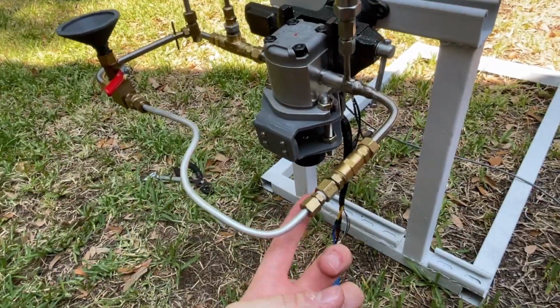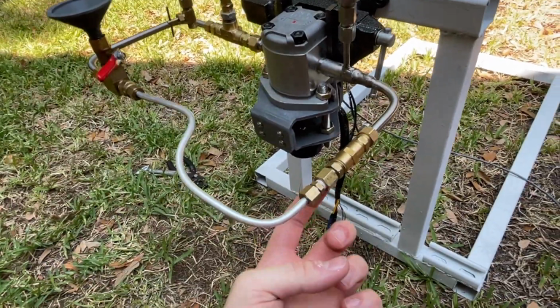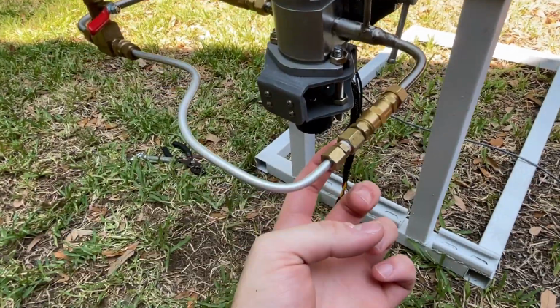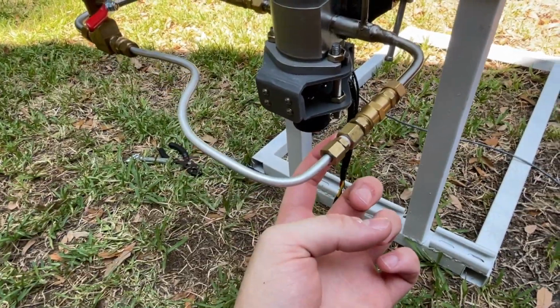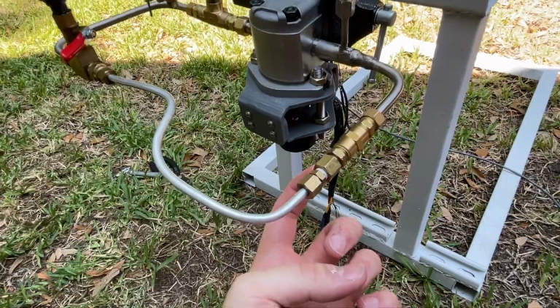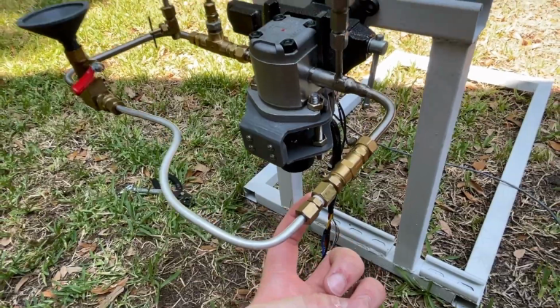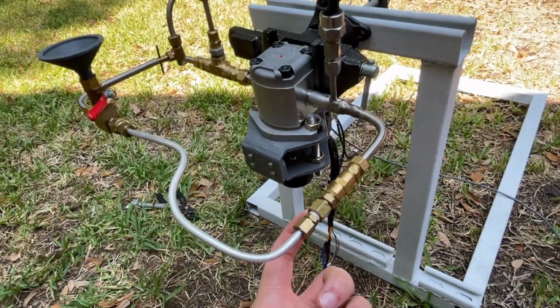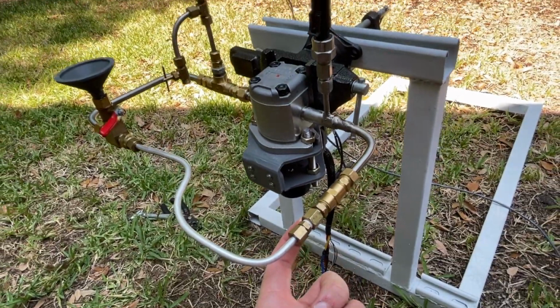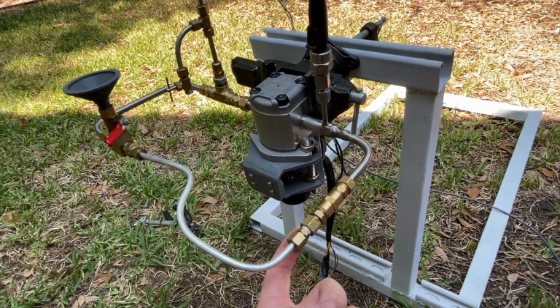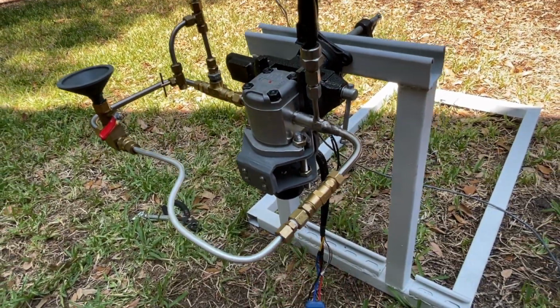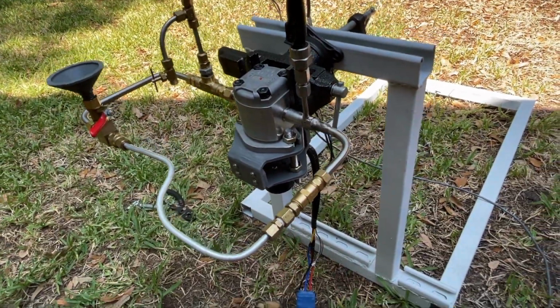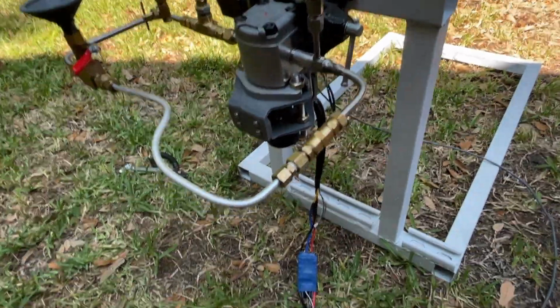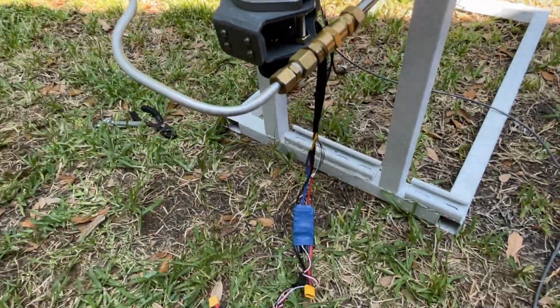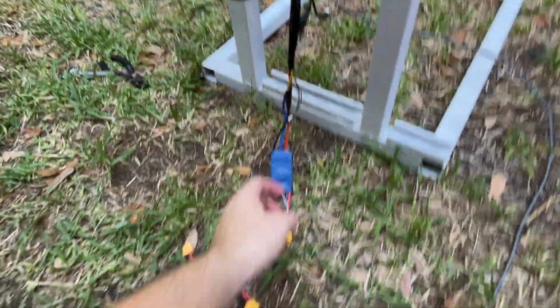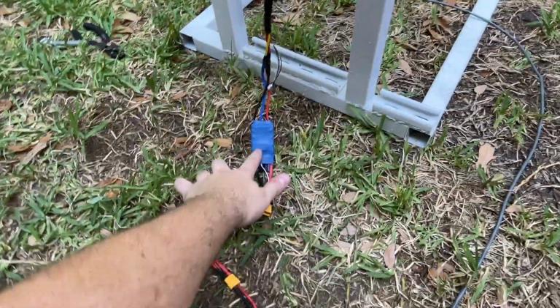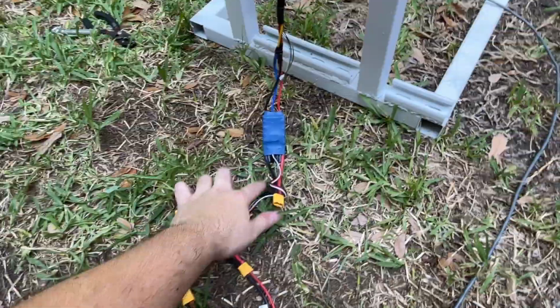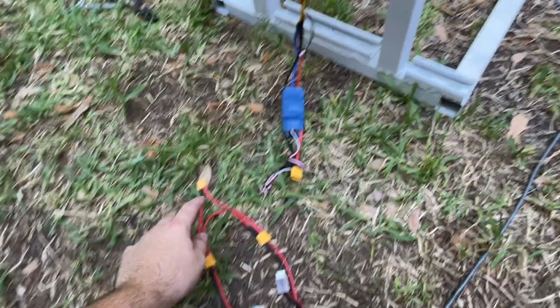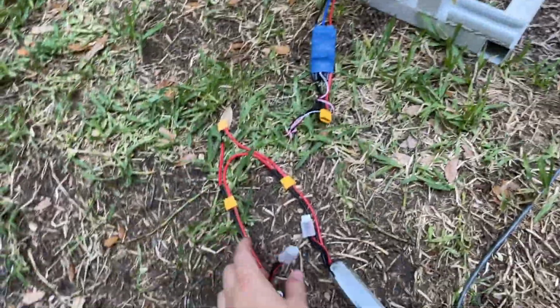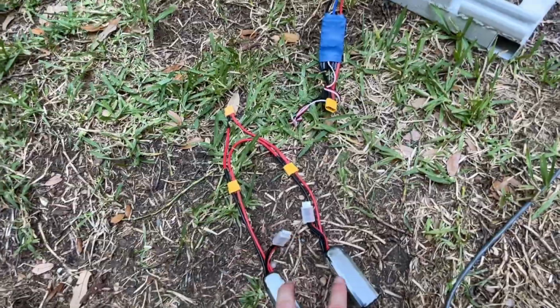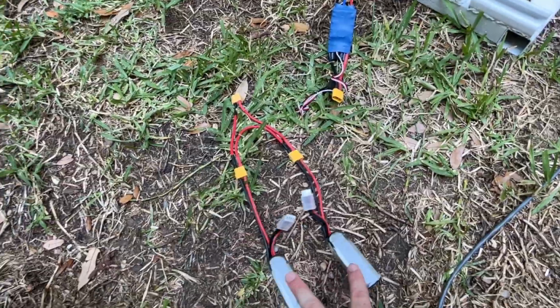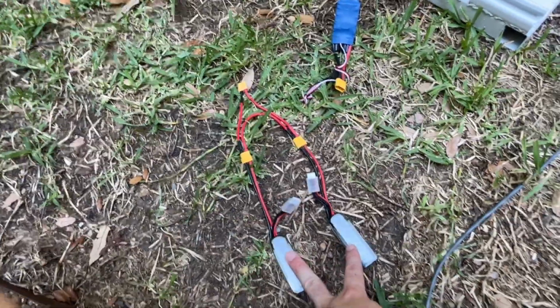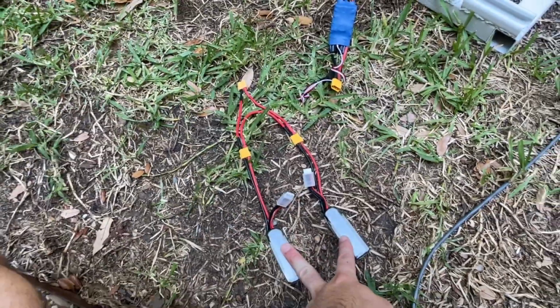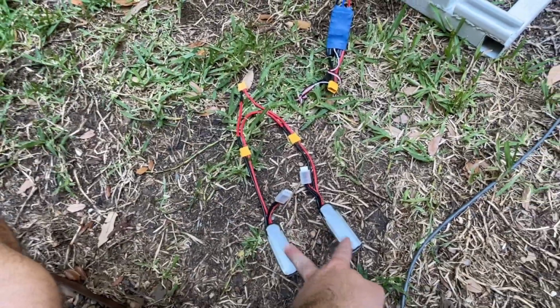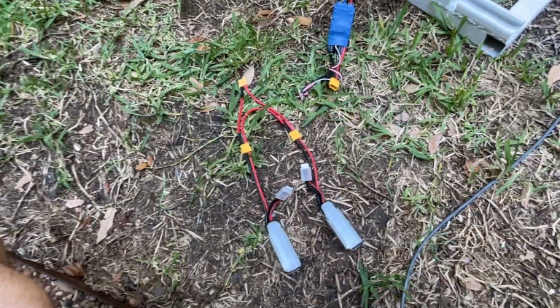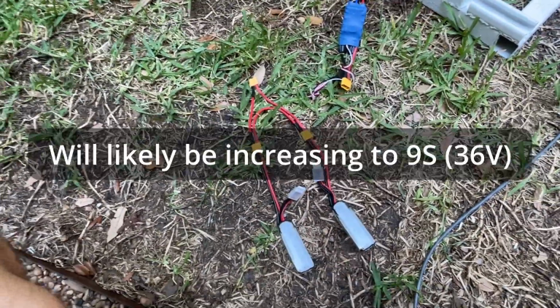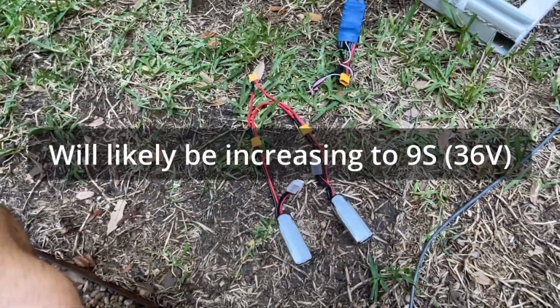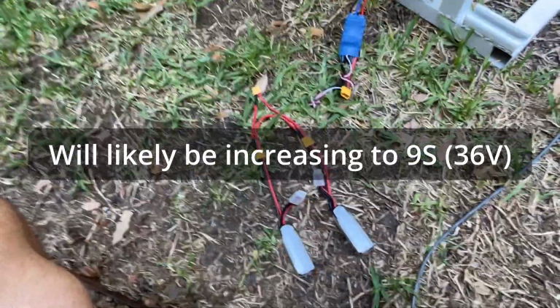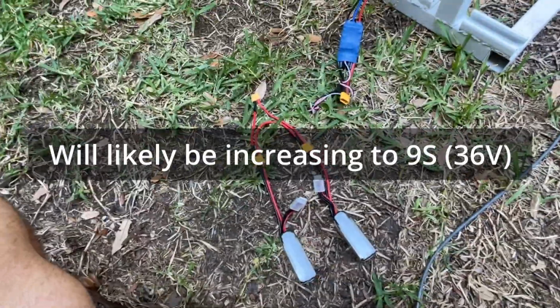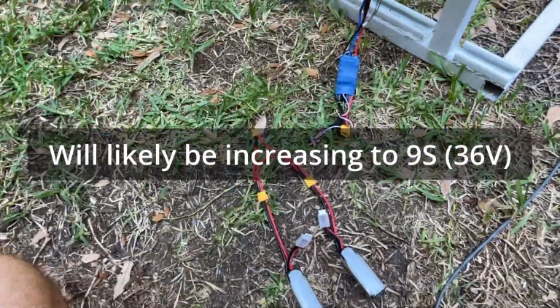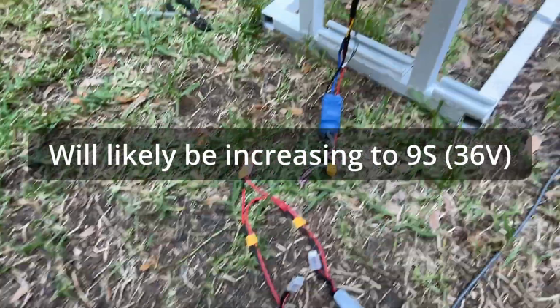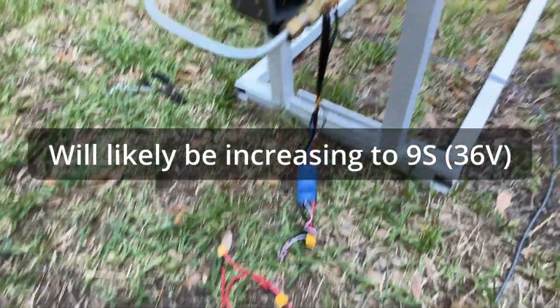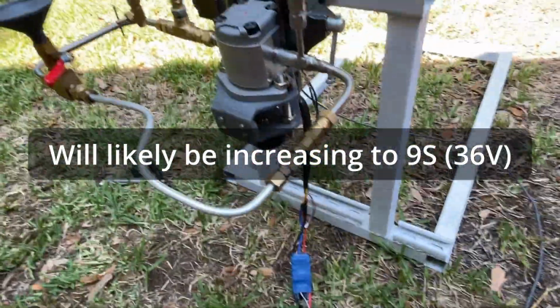This is the orifice that sets the system curve. This is the speed controller and two three-cell batteries wired in series, so that corresponds to 24-25 volts.